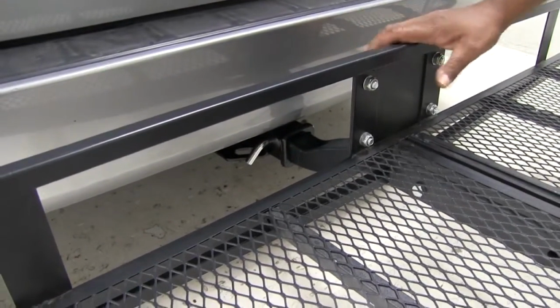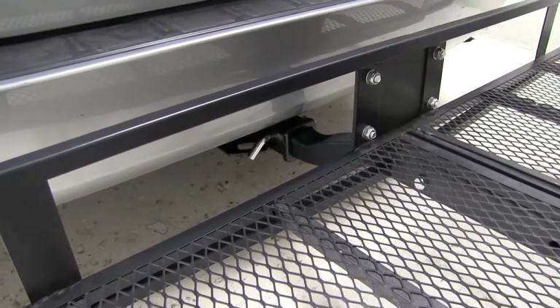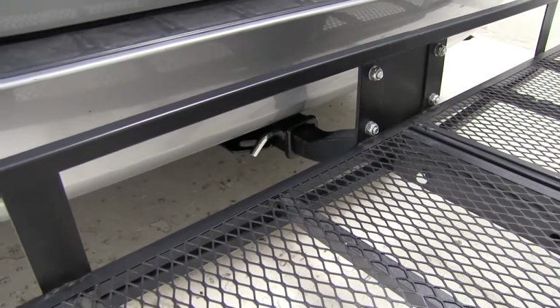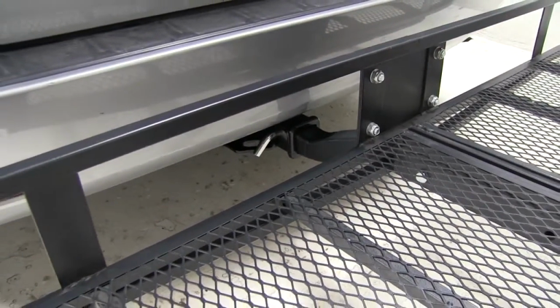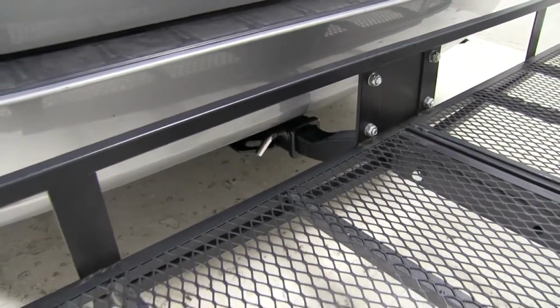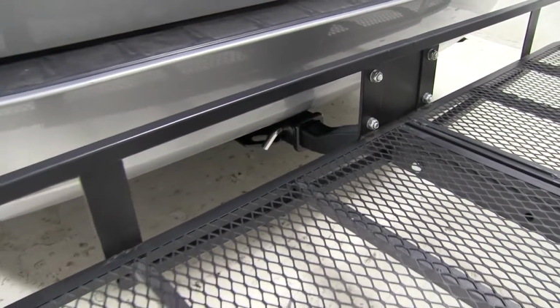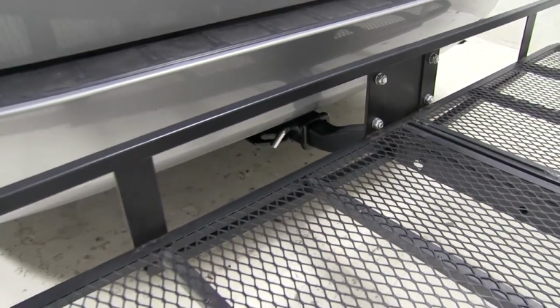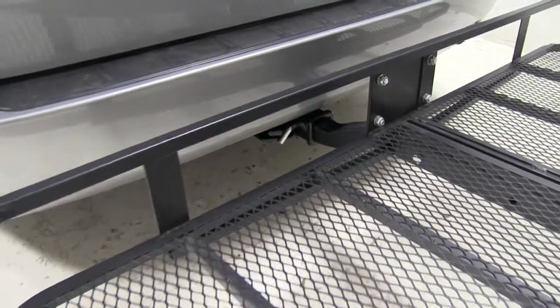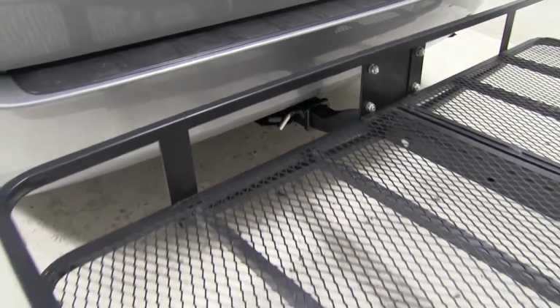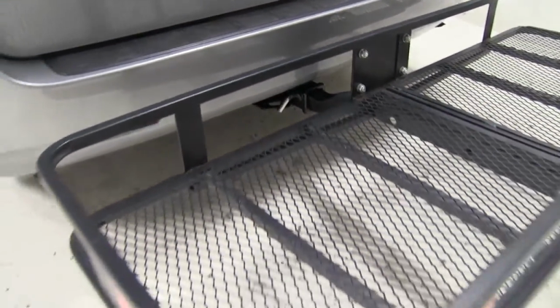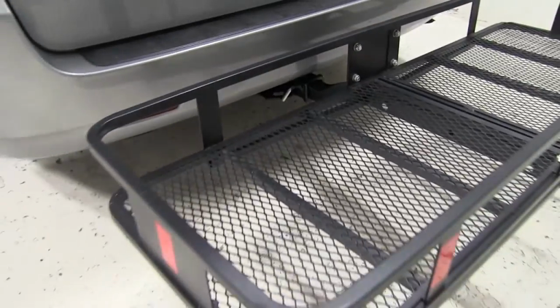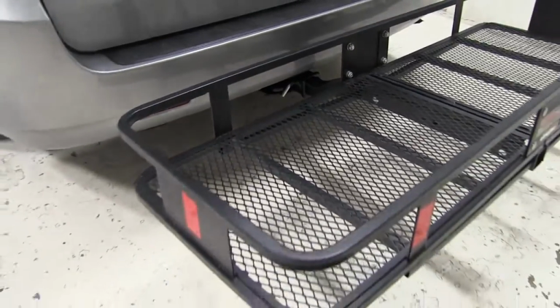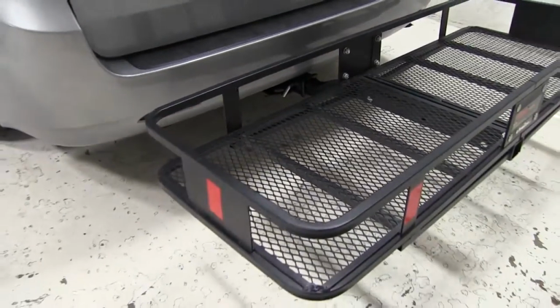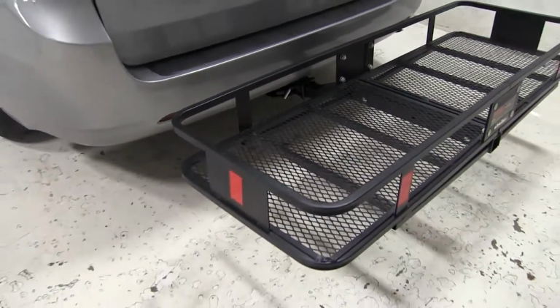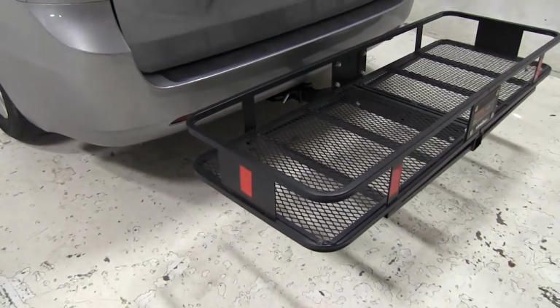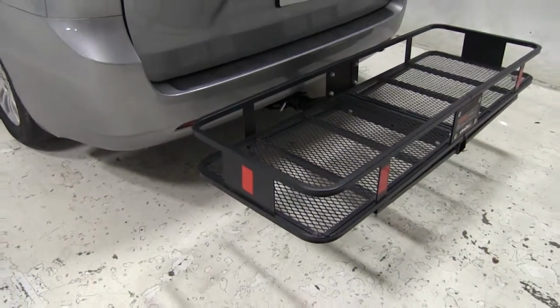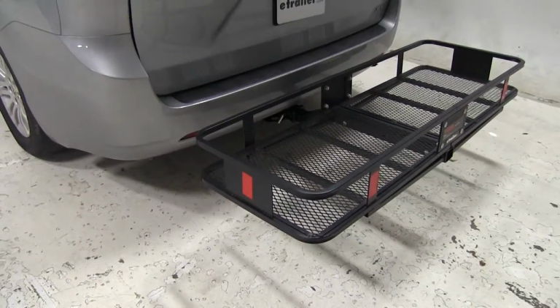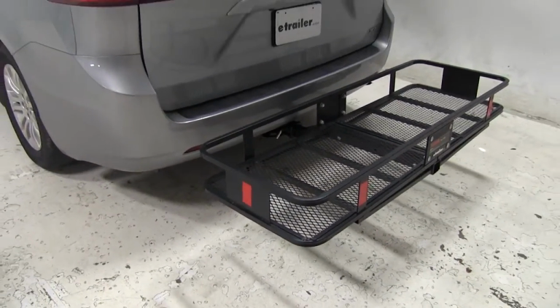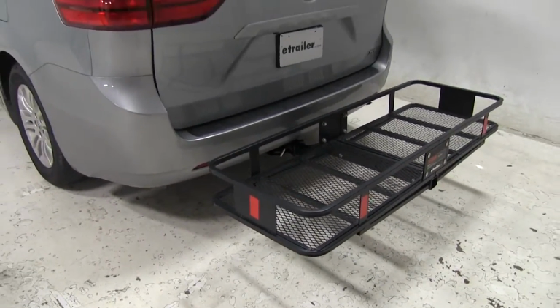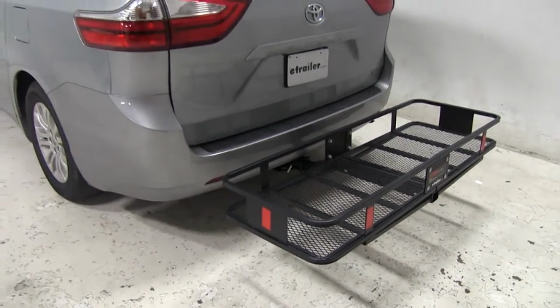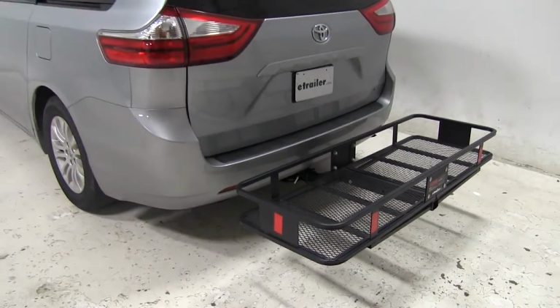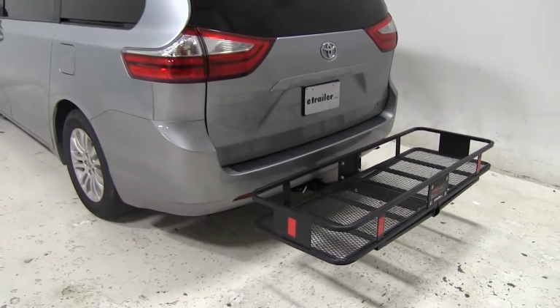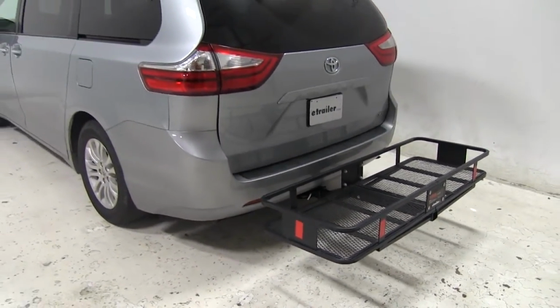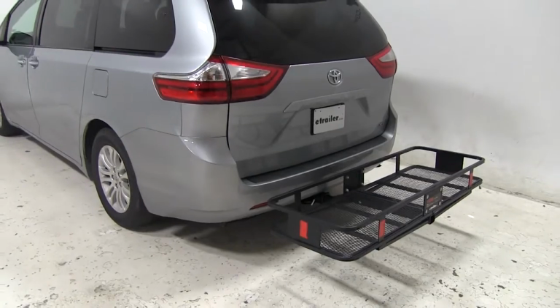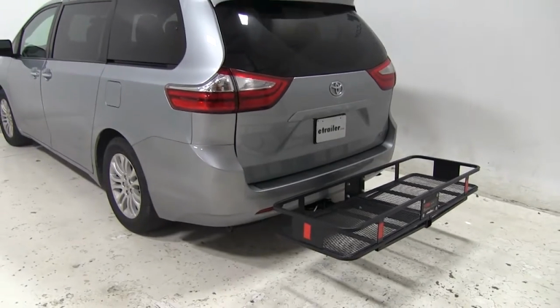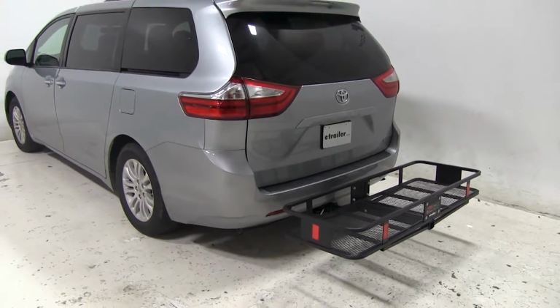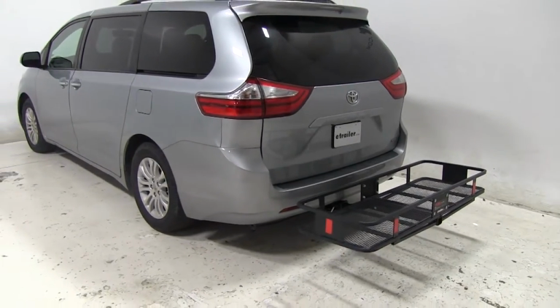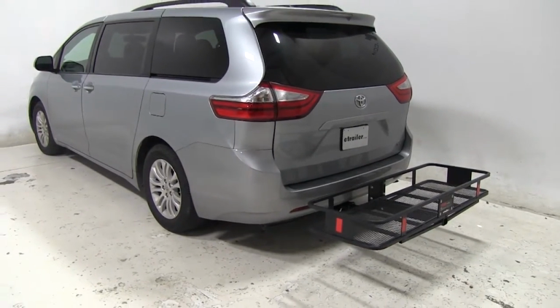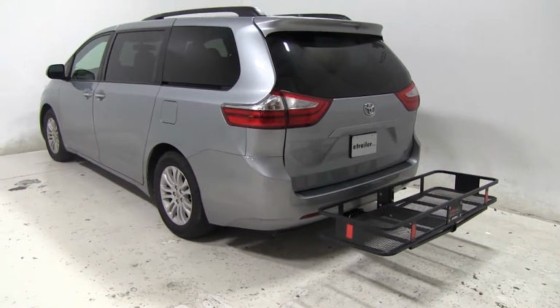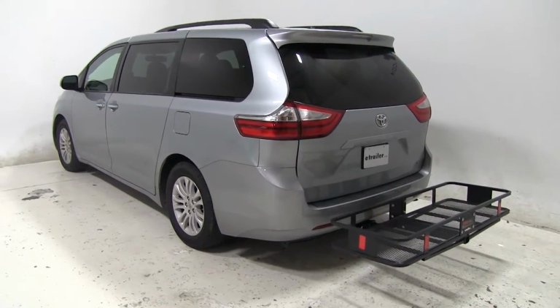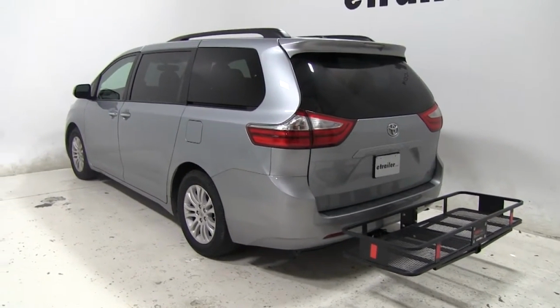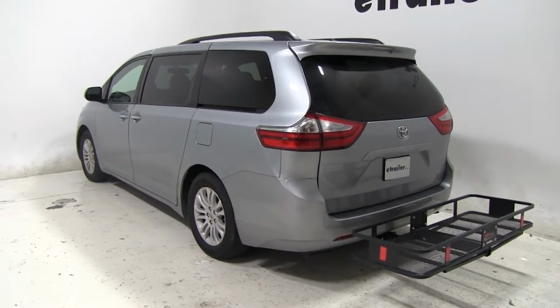So that's our look at the Kurtz Cargo Carrier. Part number again is C18150 on today's 2015 Toyota Sienna. Let's see how it performs on our test course.